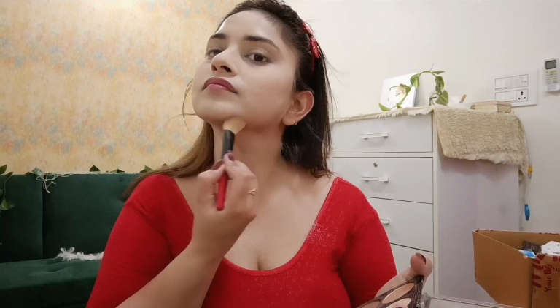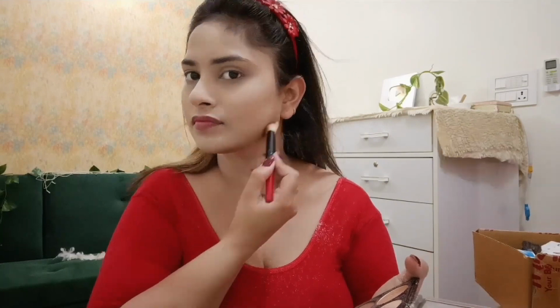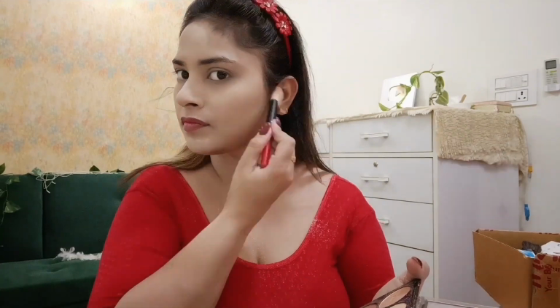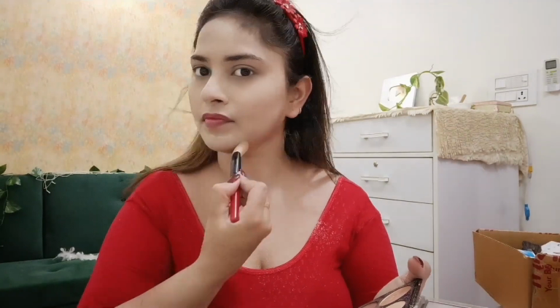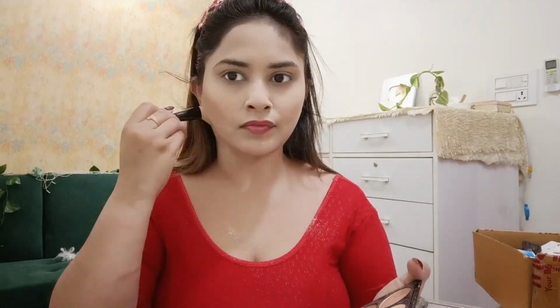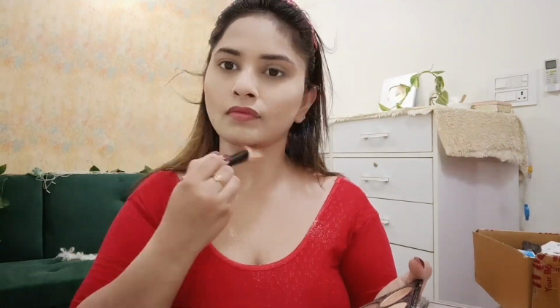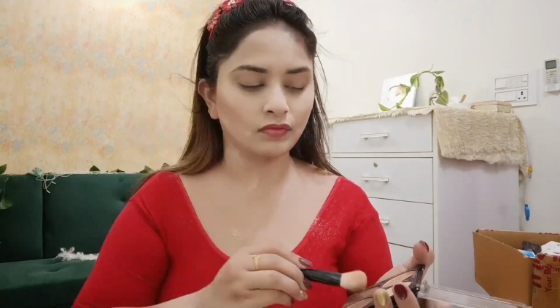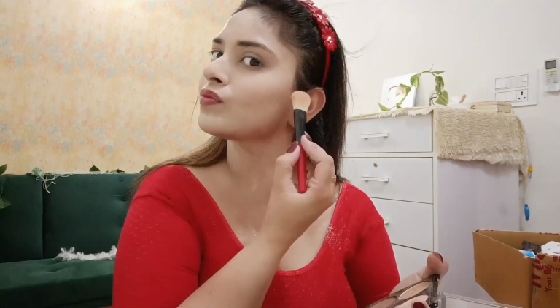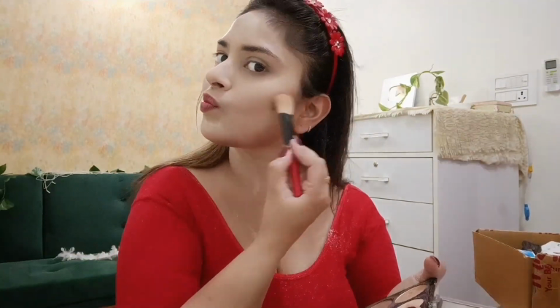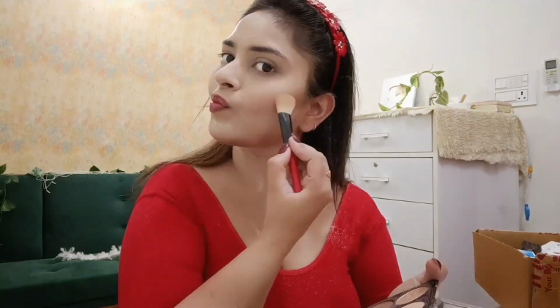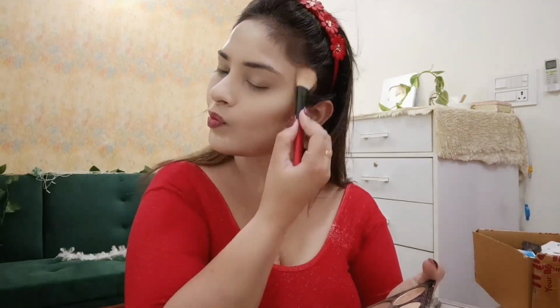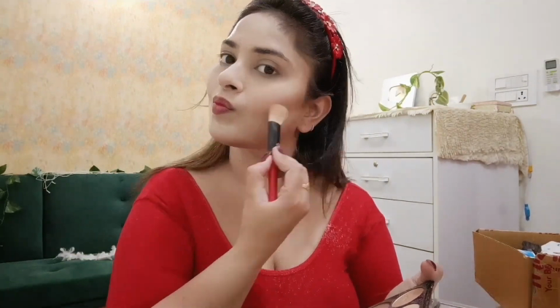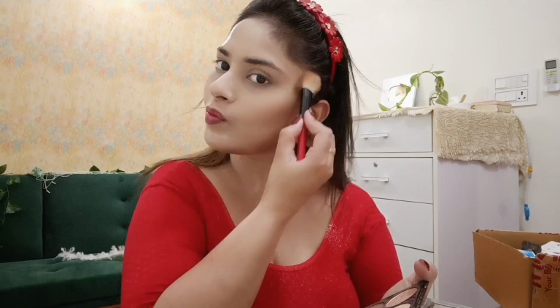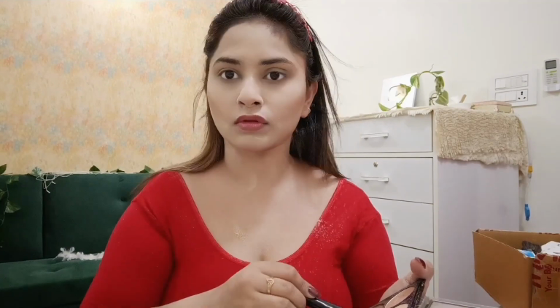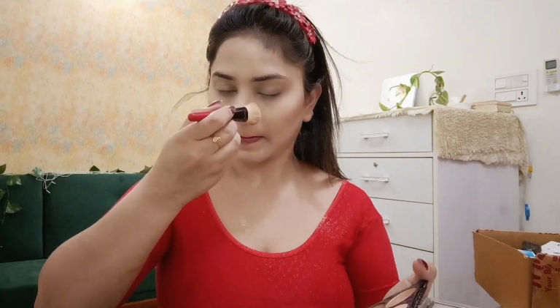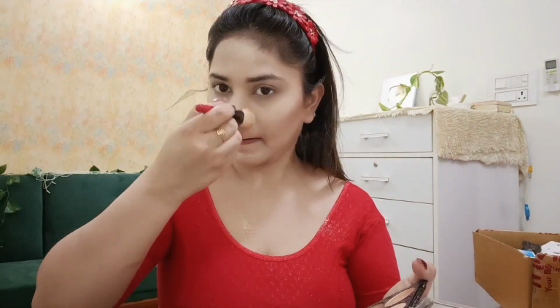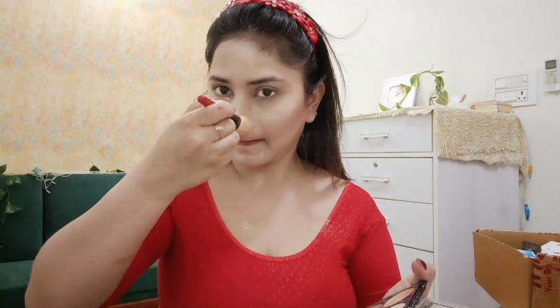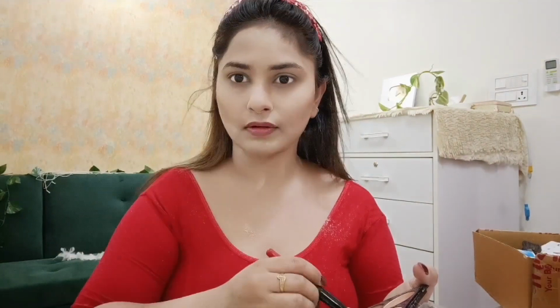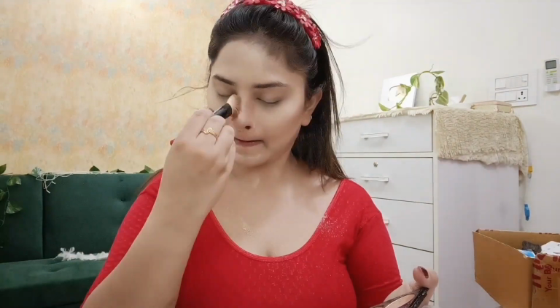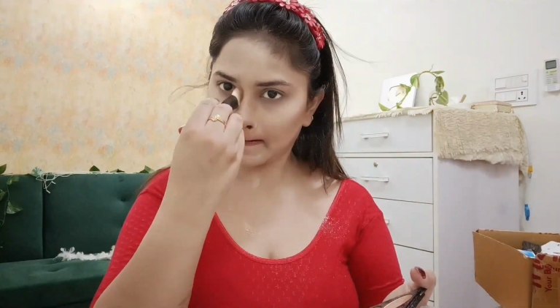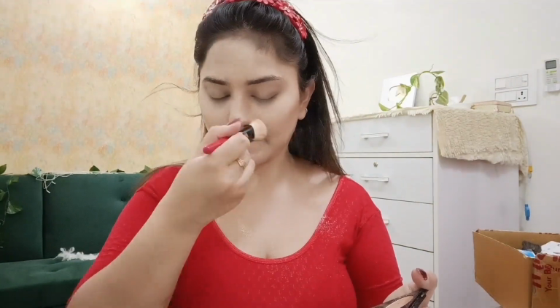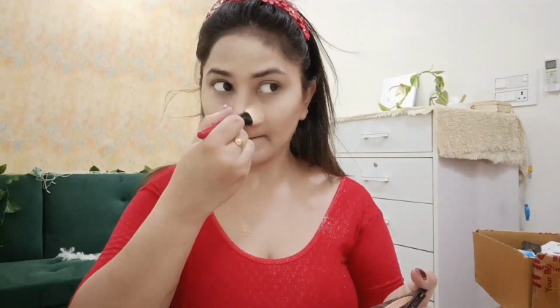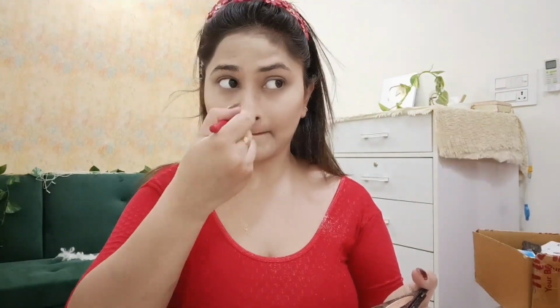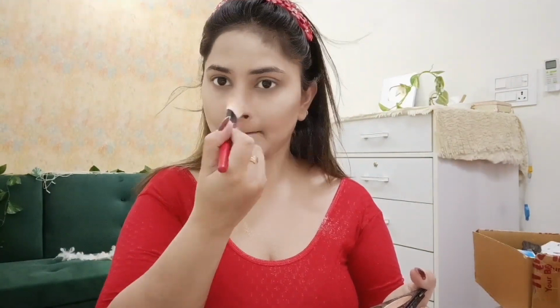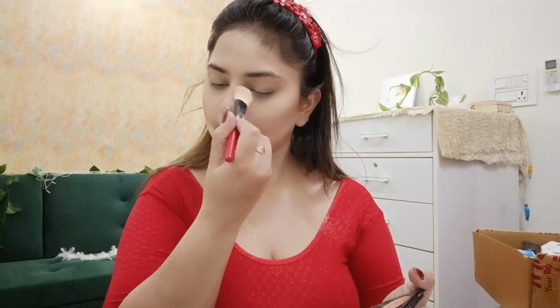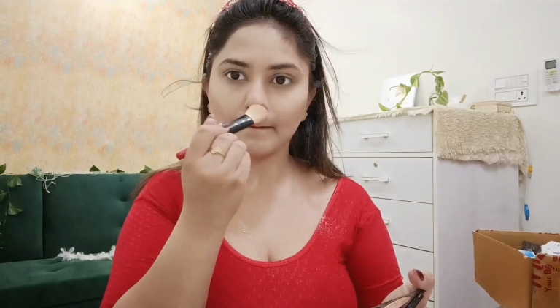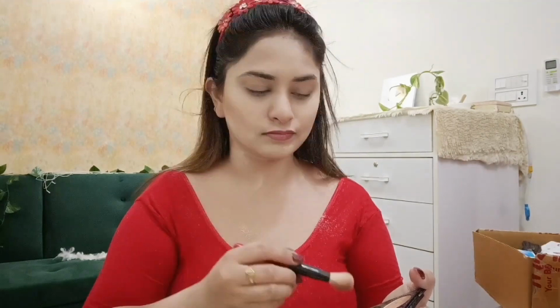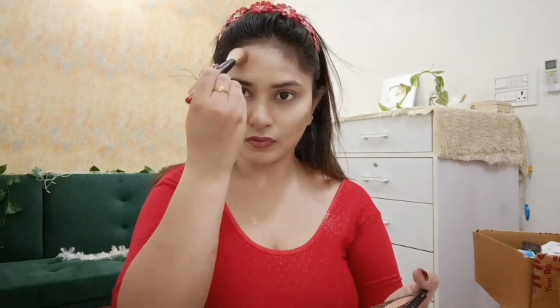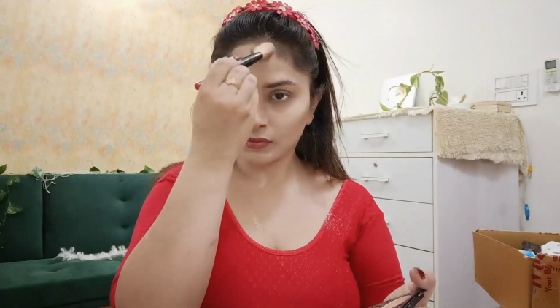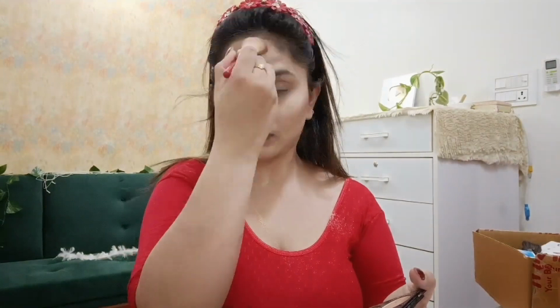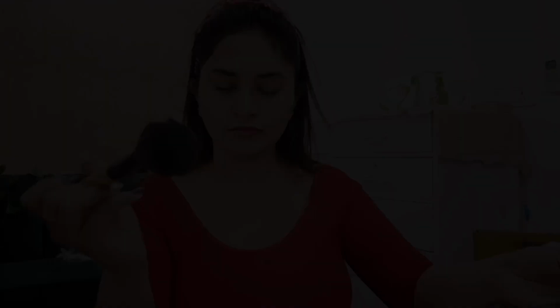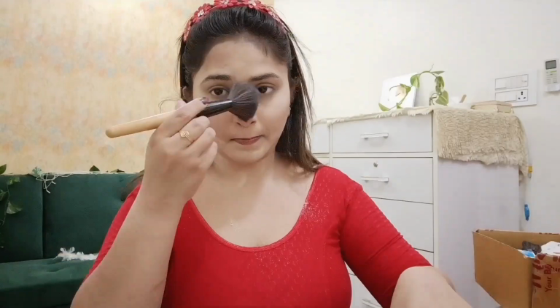I applied the contour in the background areas and on the highlighted areas of my face. I also contoured the nose to make it look sharper.